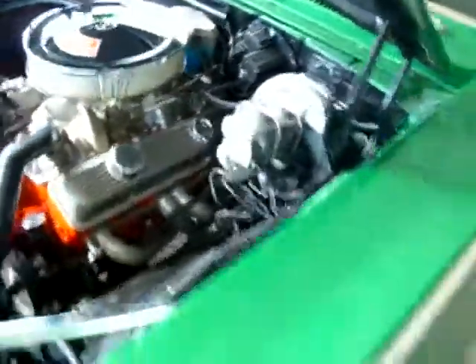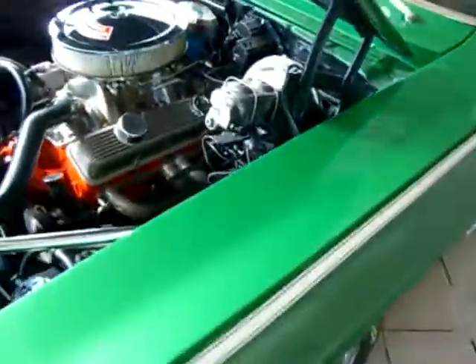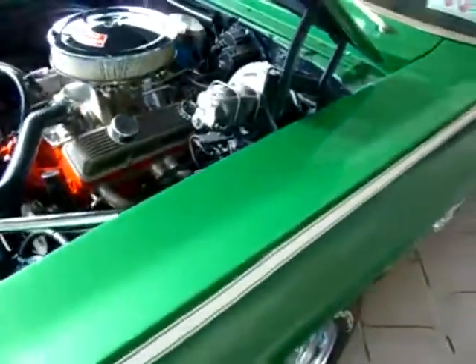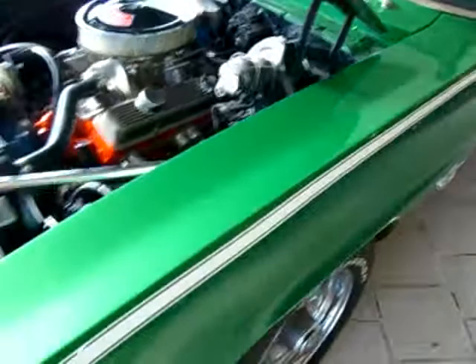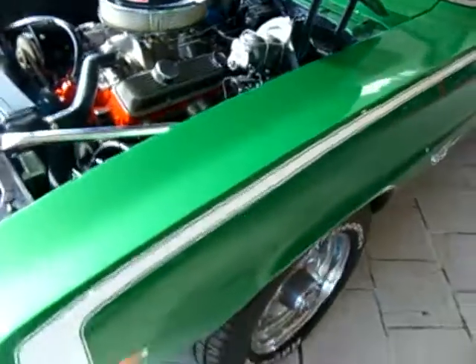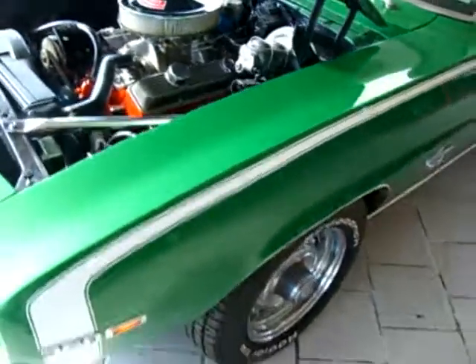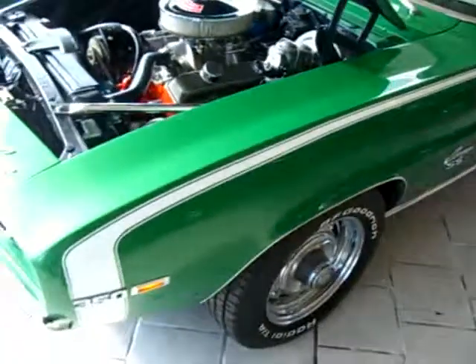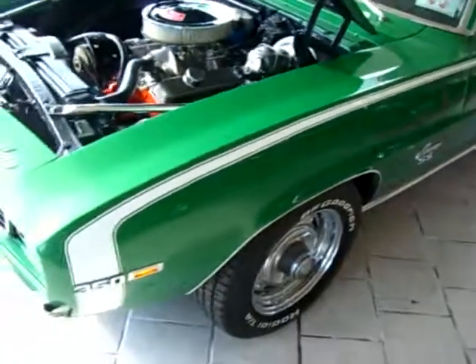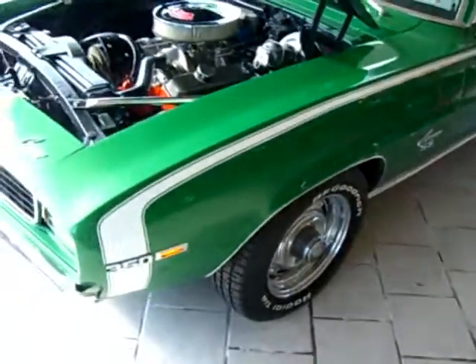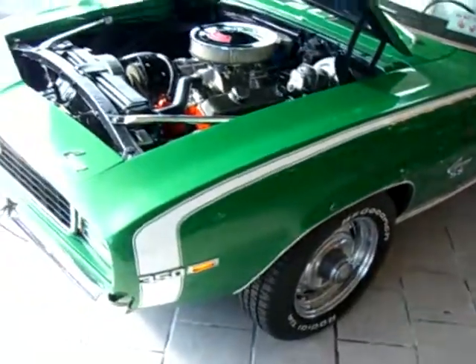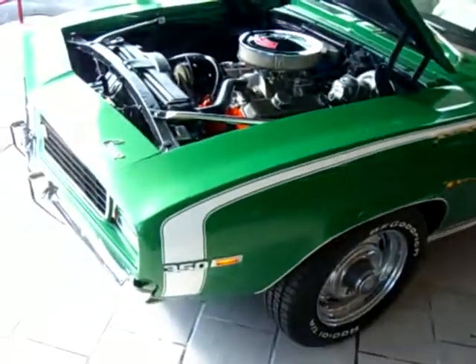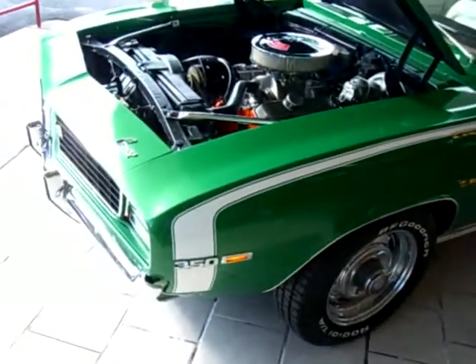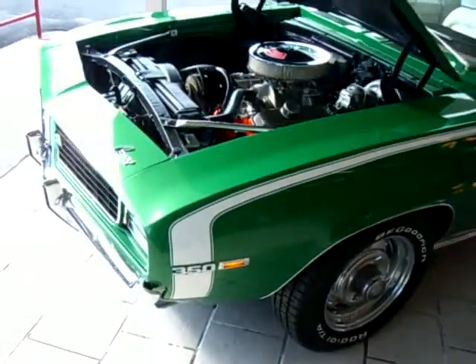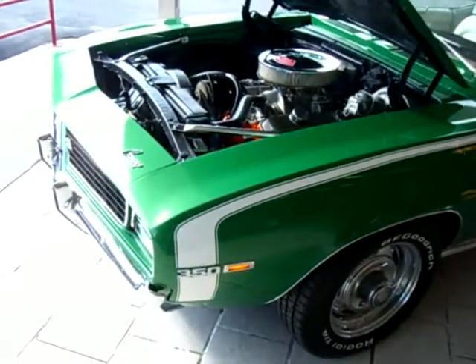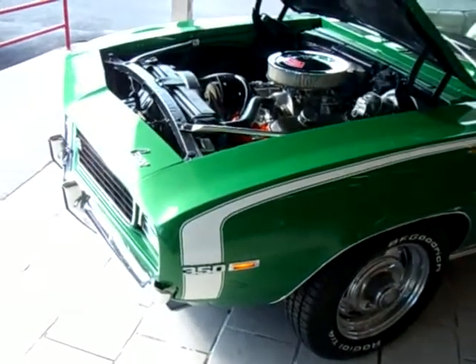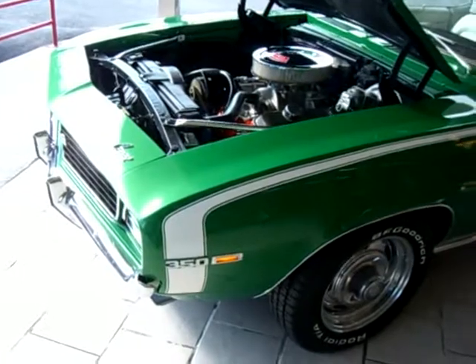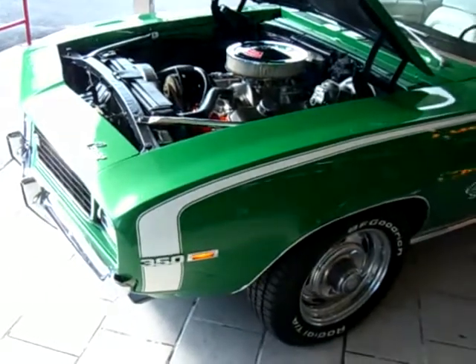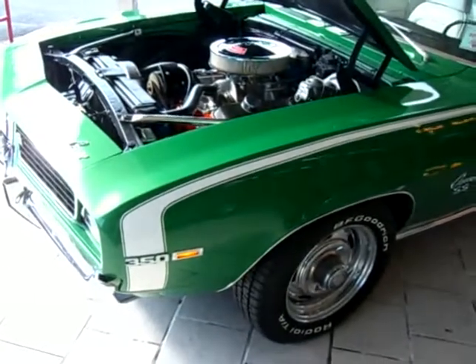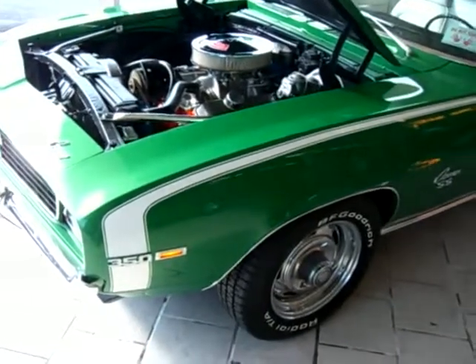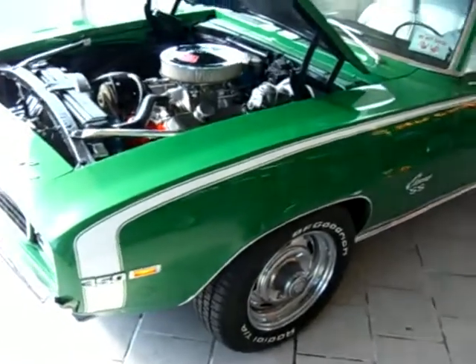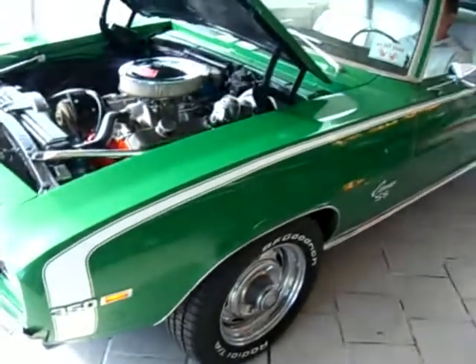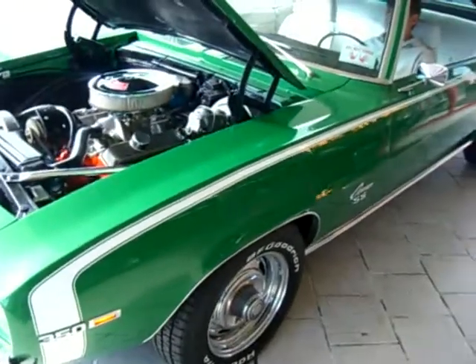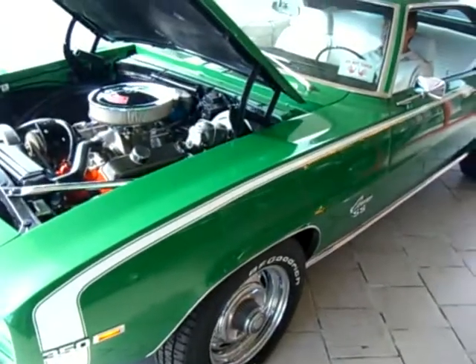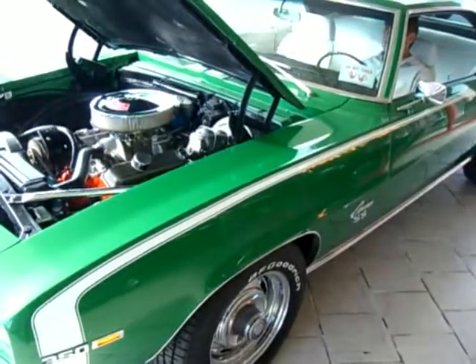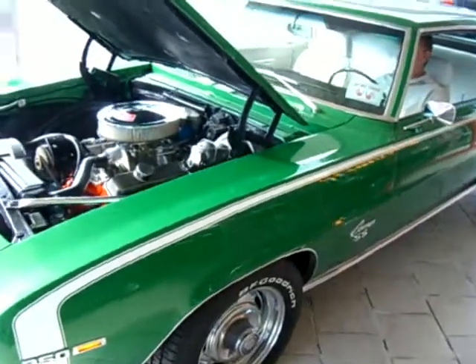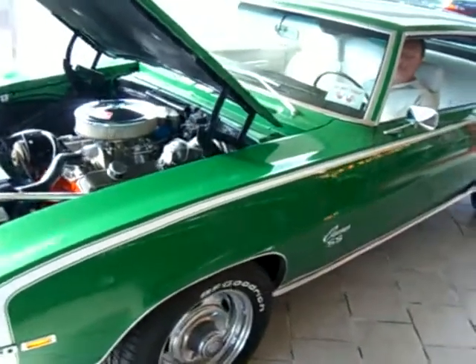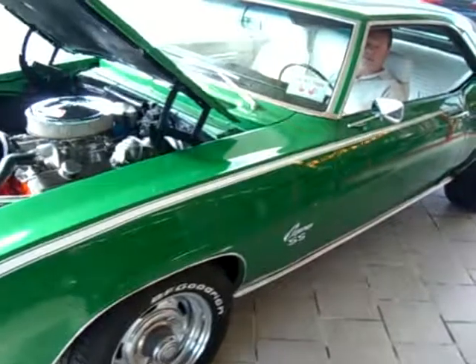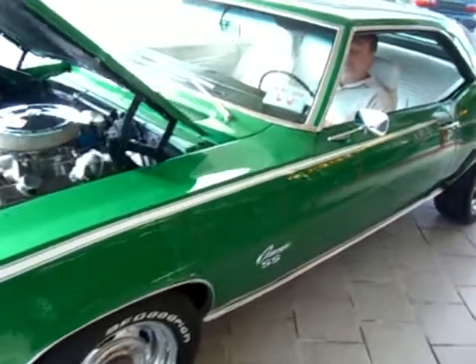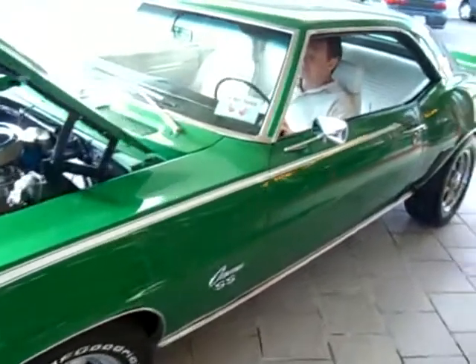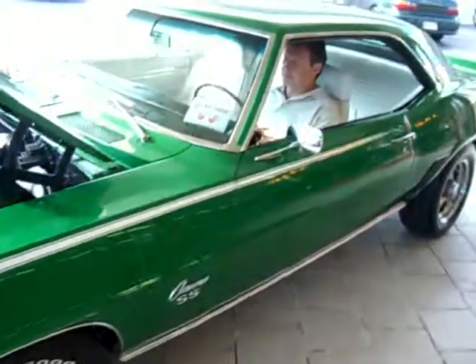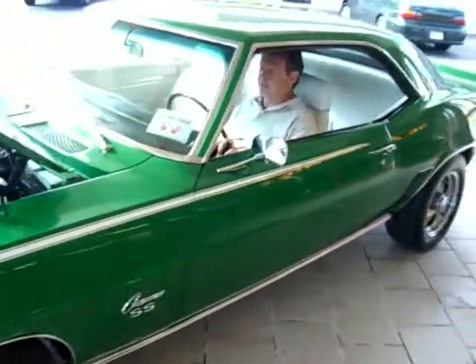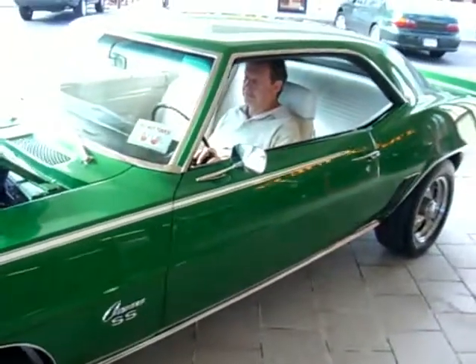We have not dyno'd the car, so we don't know the exact horsepower, but it's in excess of 300 — I would feel safe to assume. The car looks great, runs great. We are Fleming's Ultimate Garage in Rockville, Maryland. 301-816-1000.